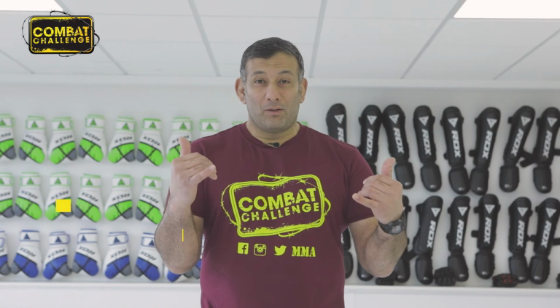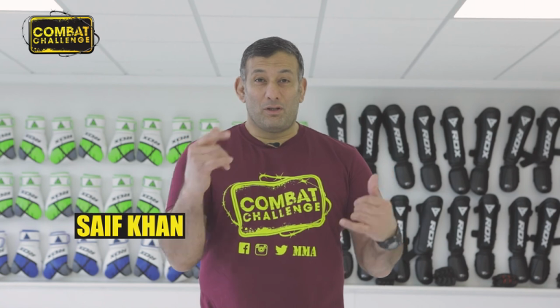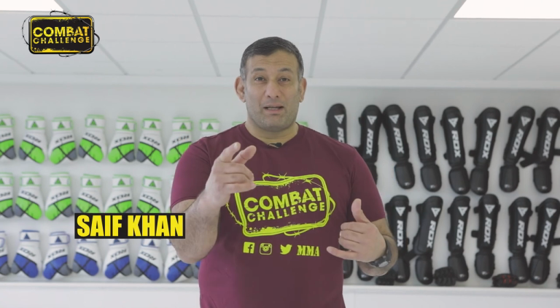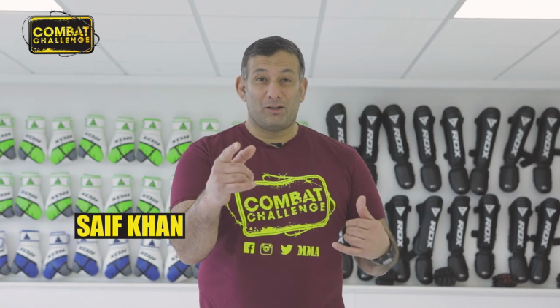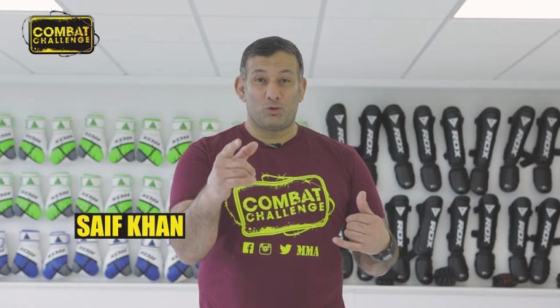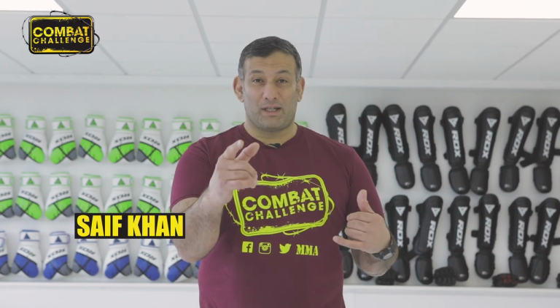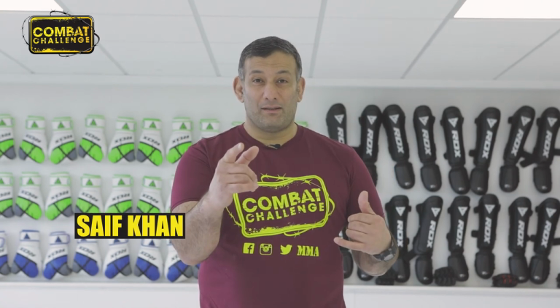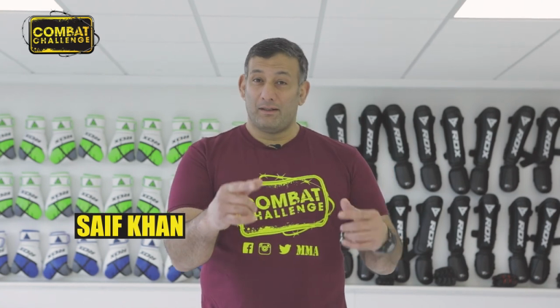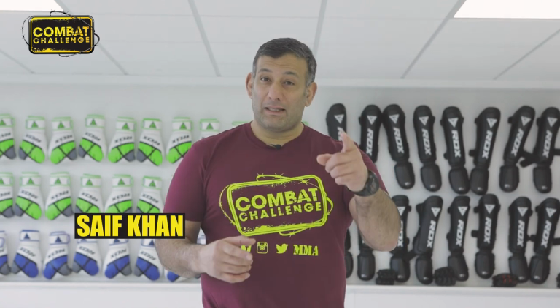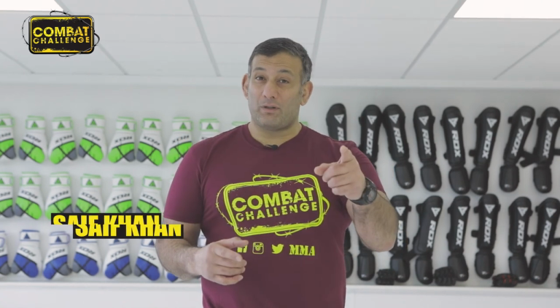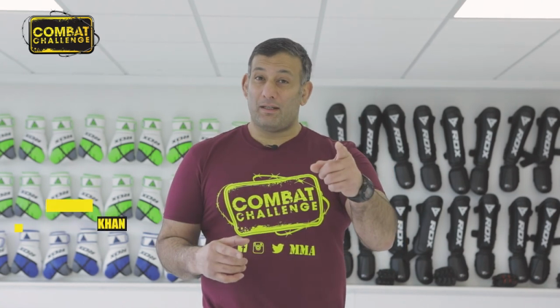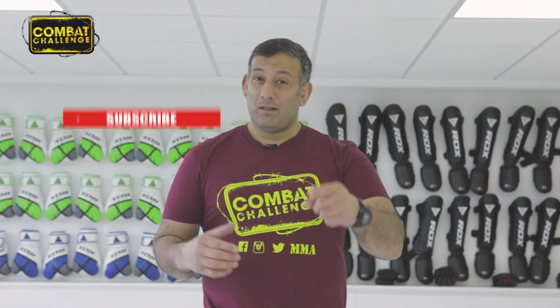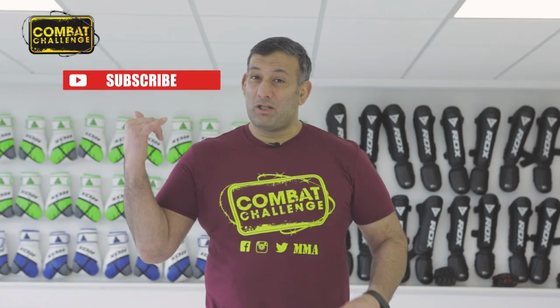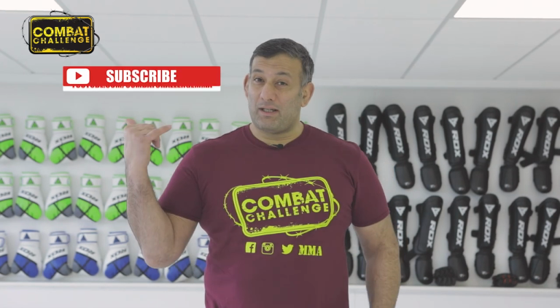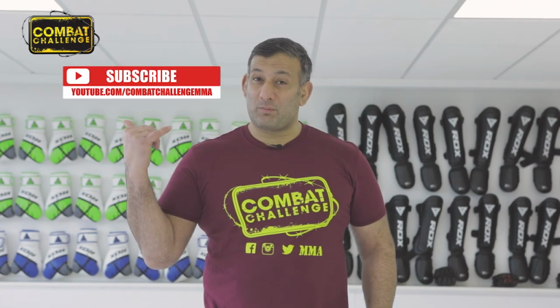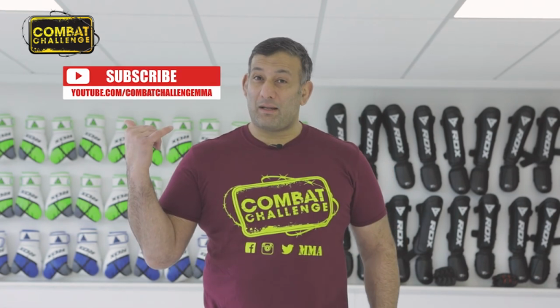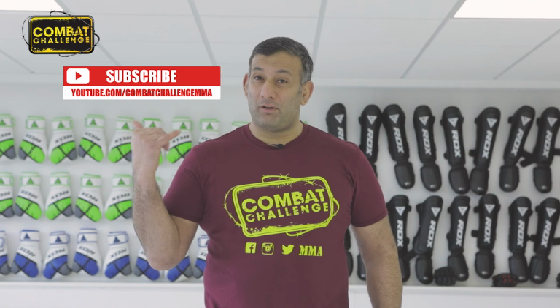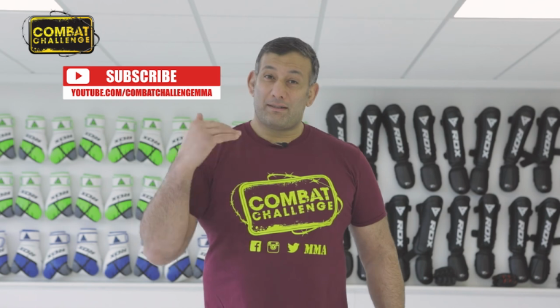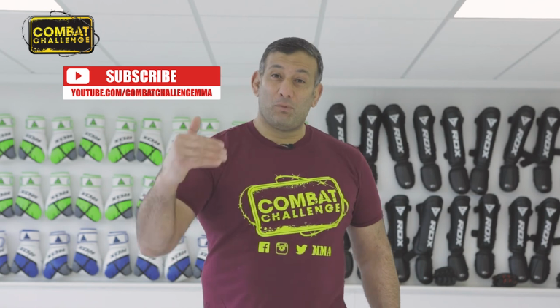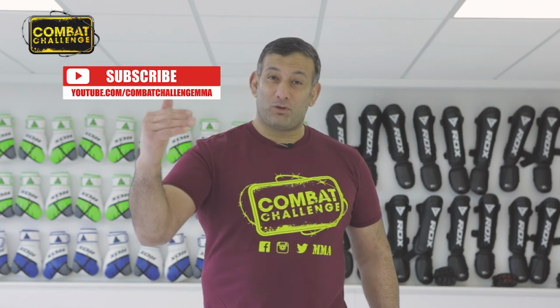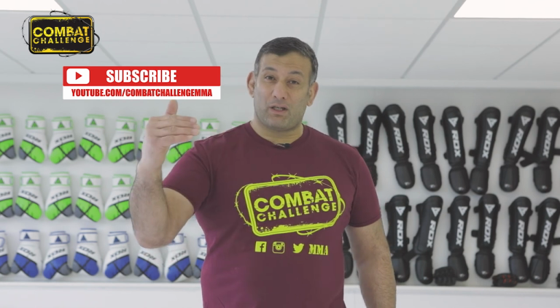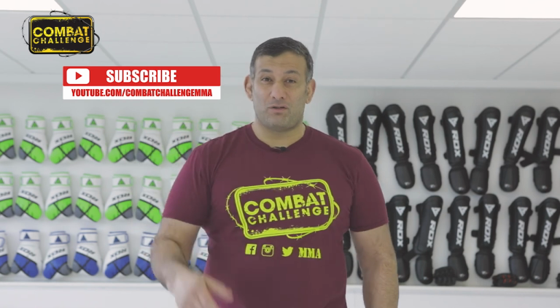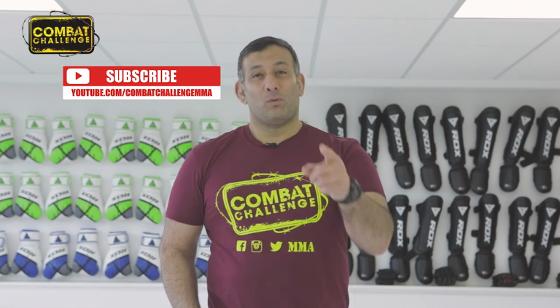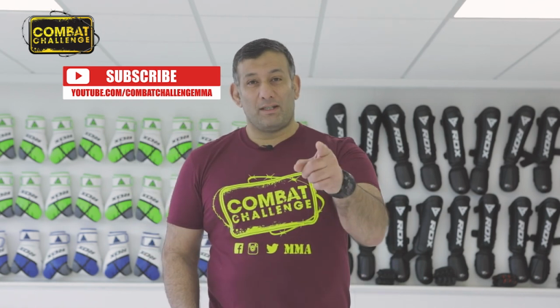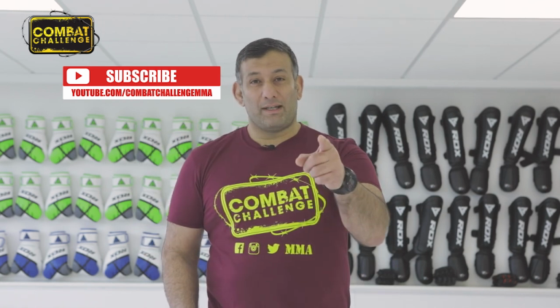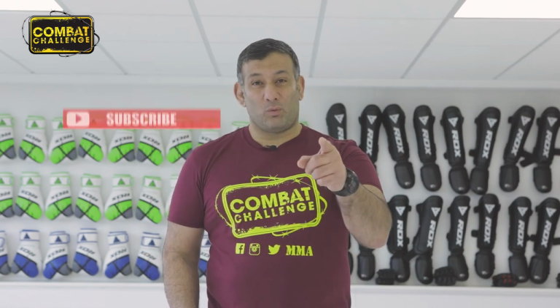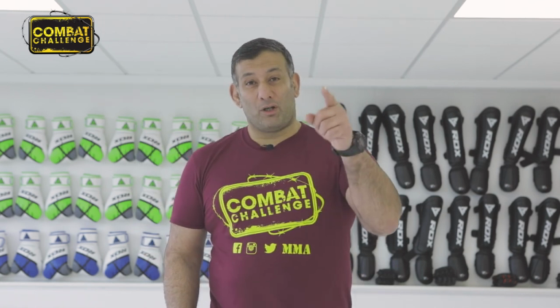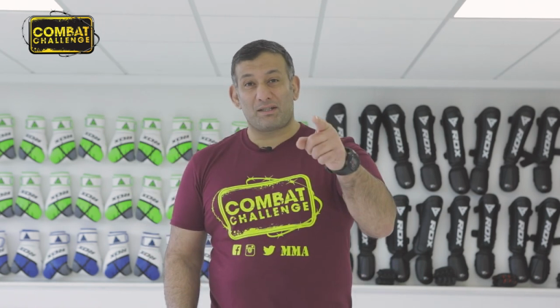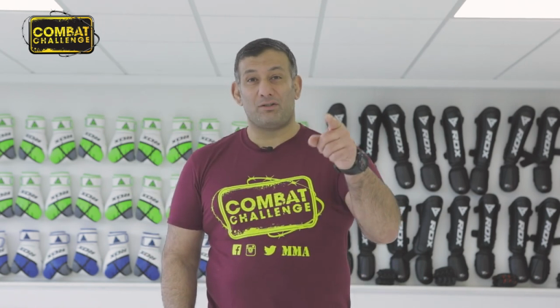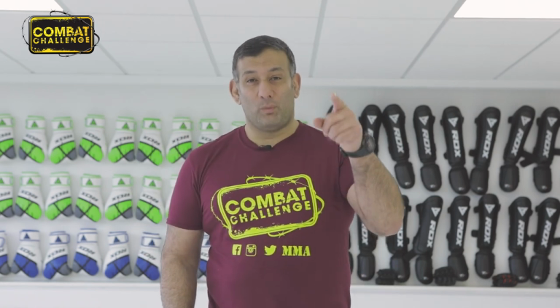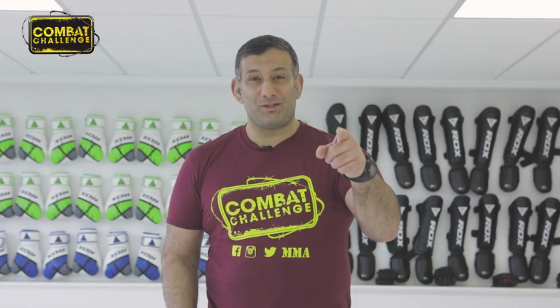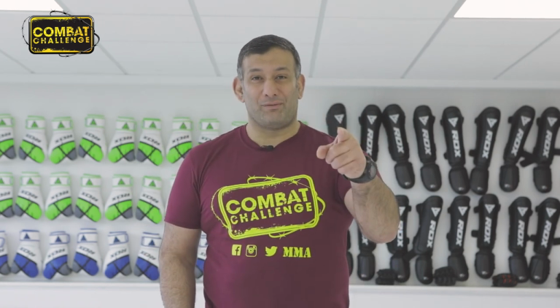Welcome to the Combat Challenge YouTube channel. If you like what you see, make sure you hit the subscribe button to get more notifications. We'll see you on the next one — Combat Challenge, we got you covered.